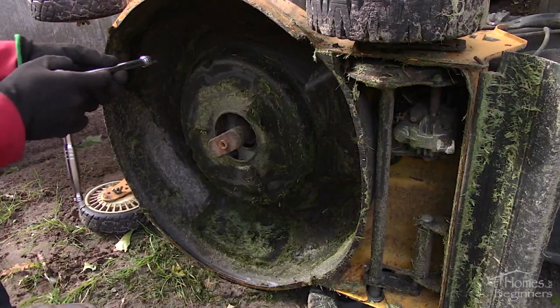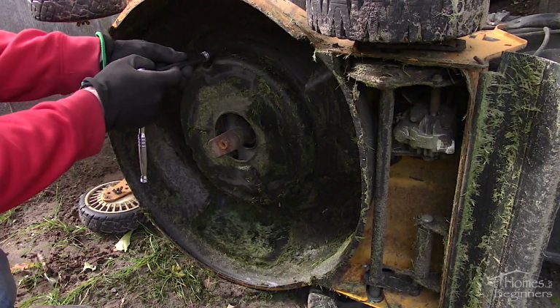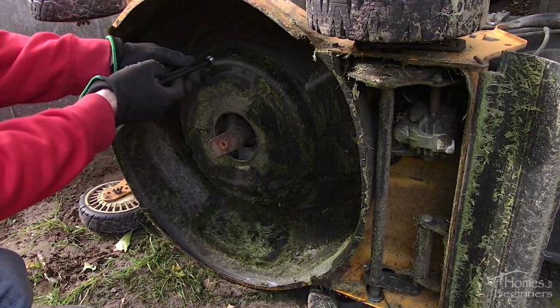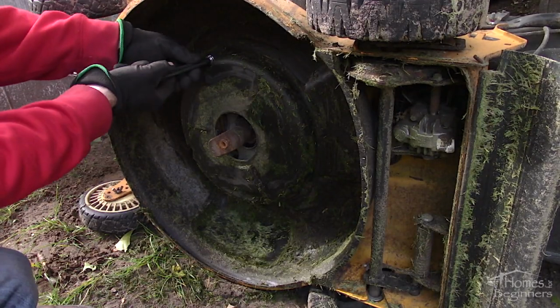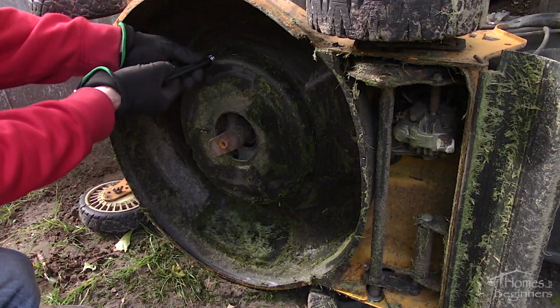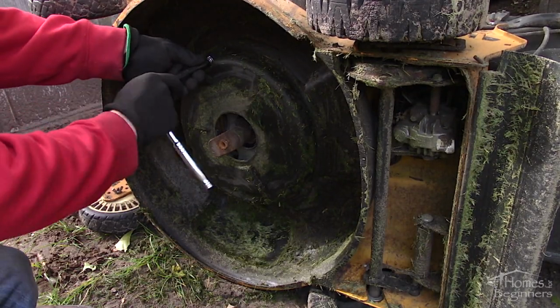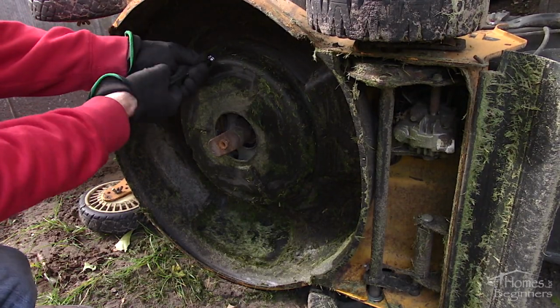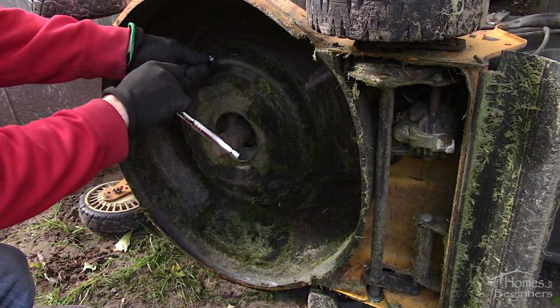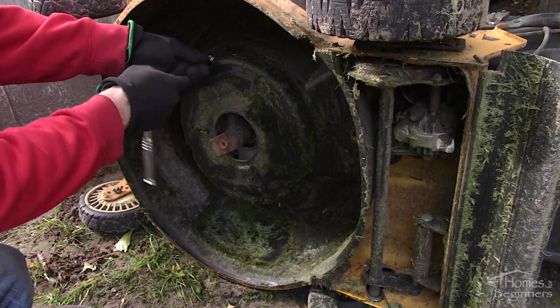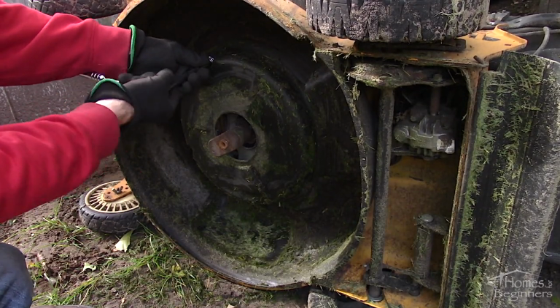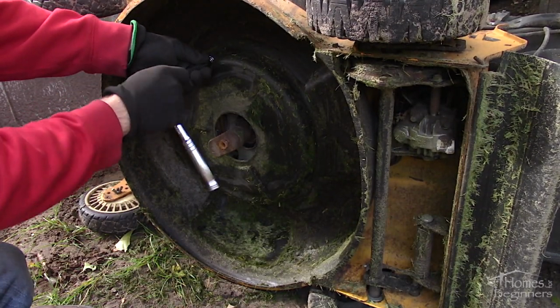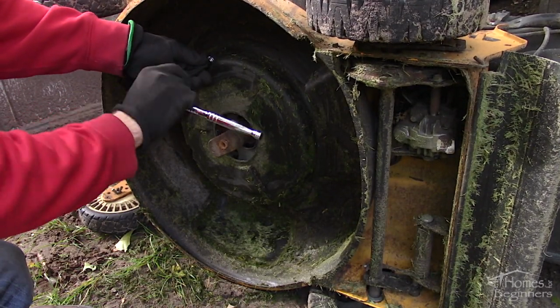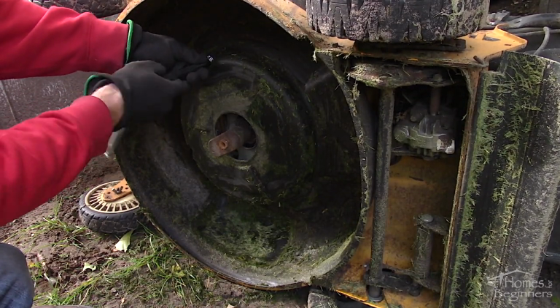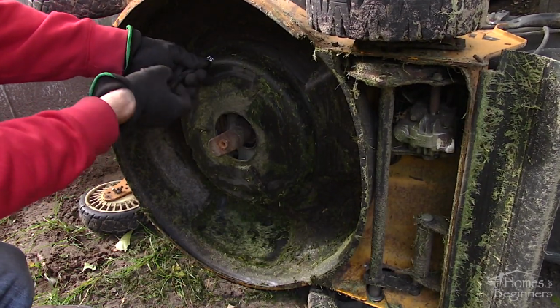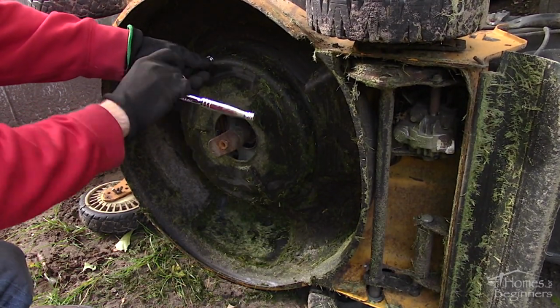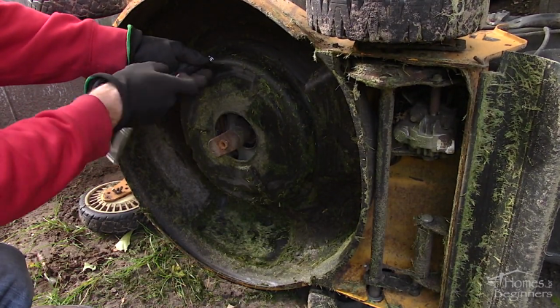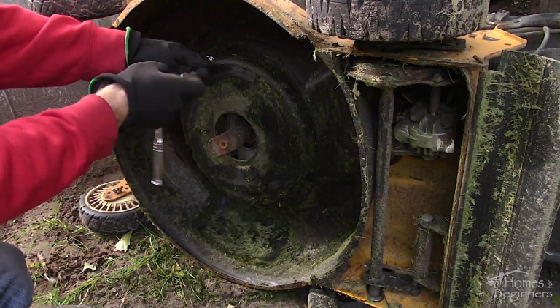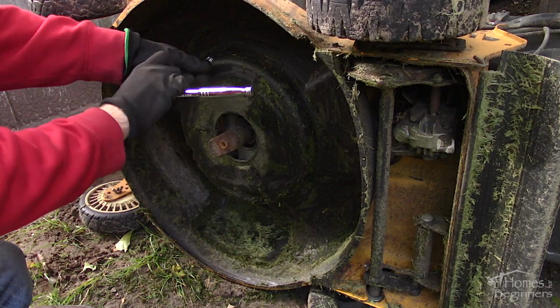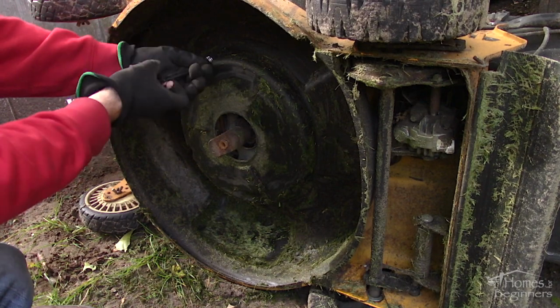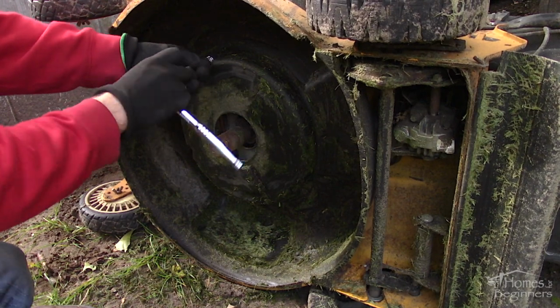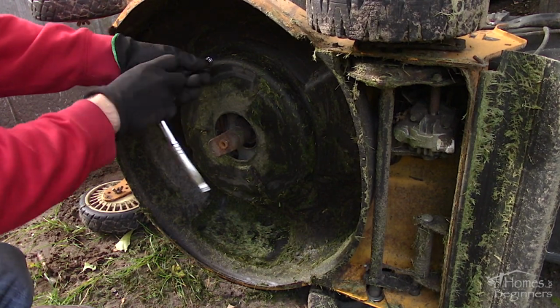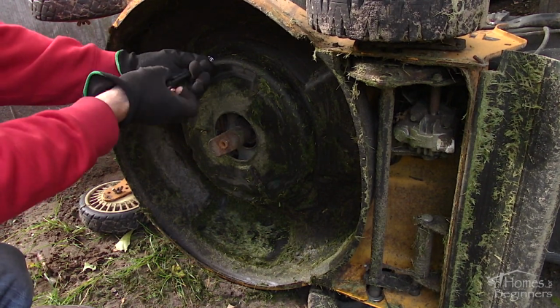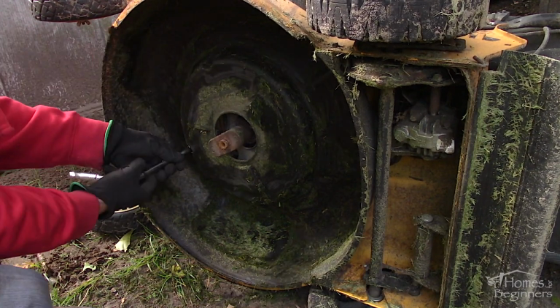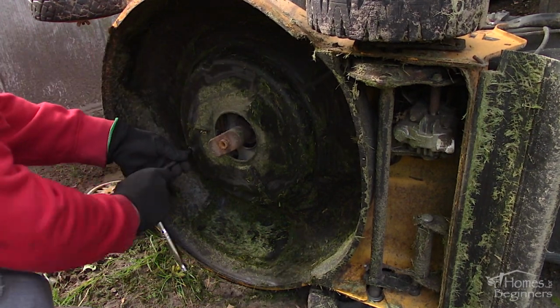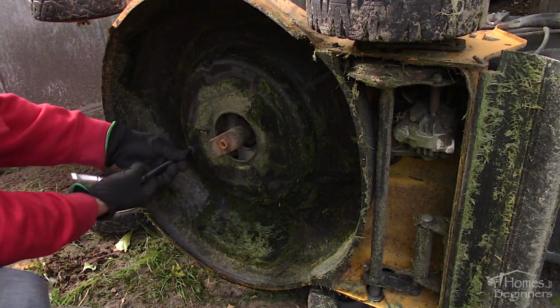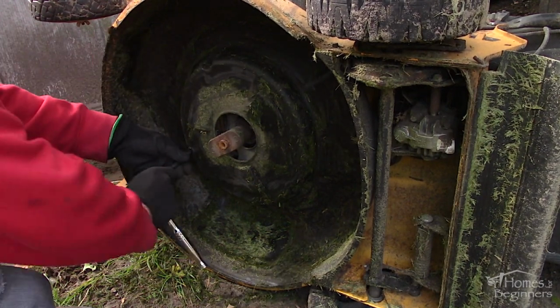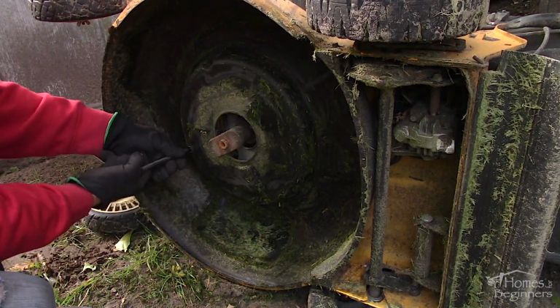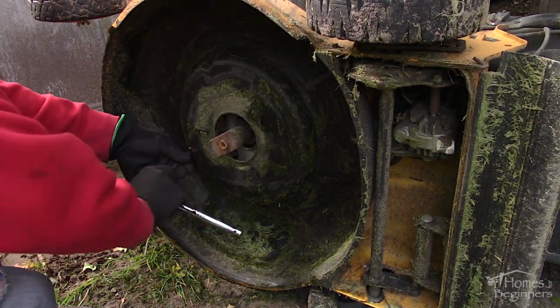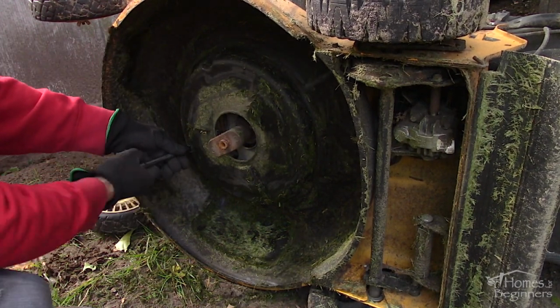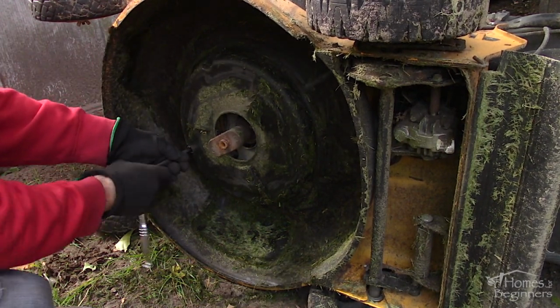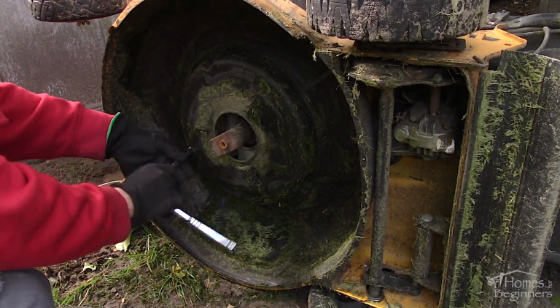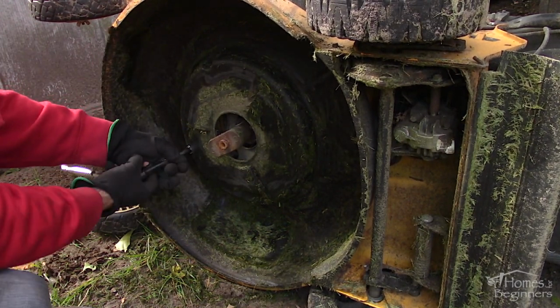You may need a scraper to remove any grass buildup. Next, remove the five retaining bolts holding on the plastic cover. Cover designs may vary.